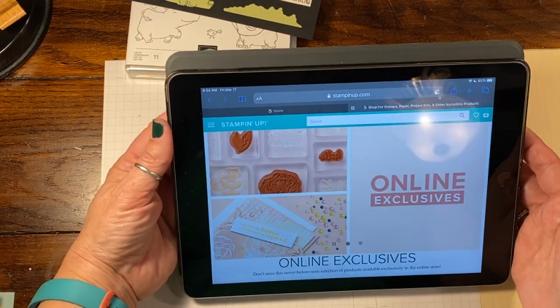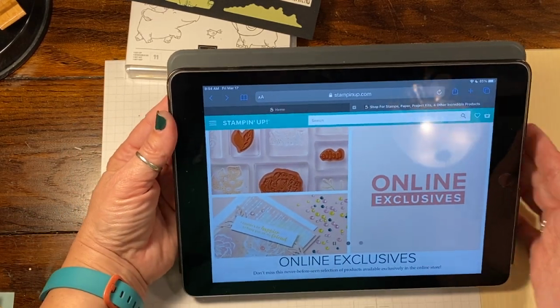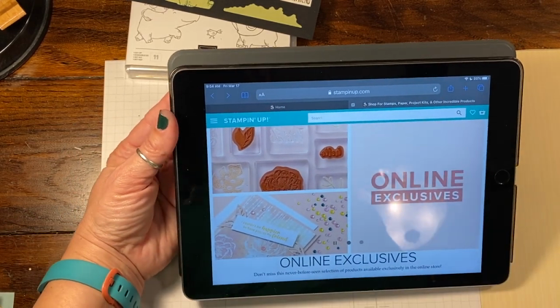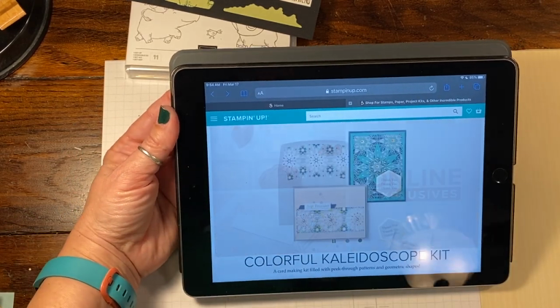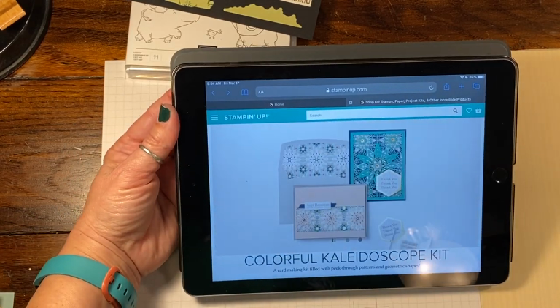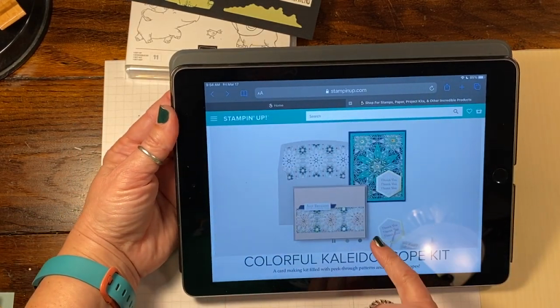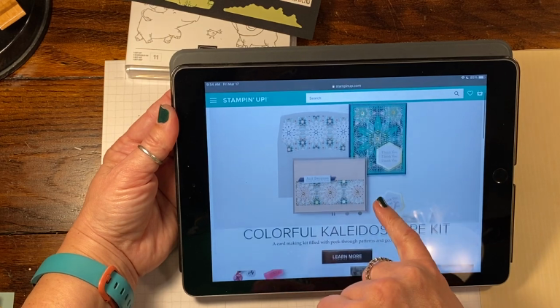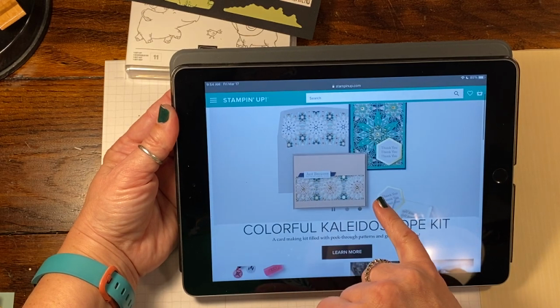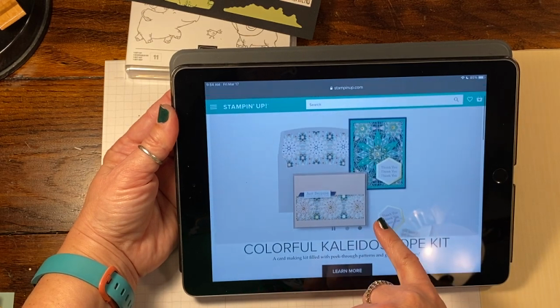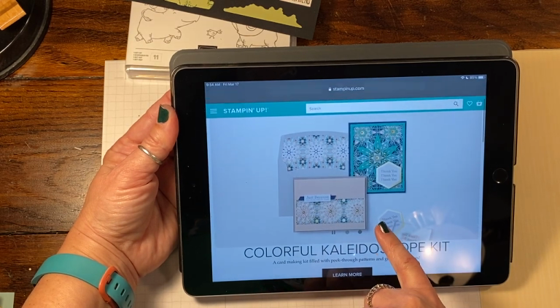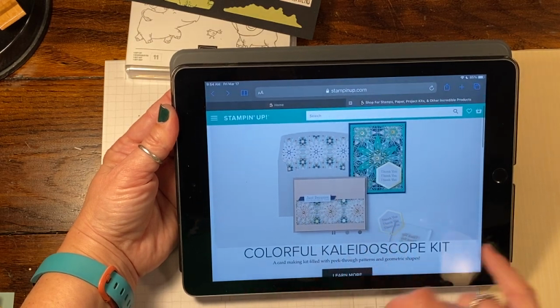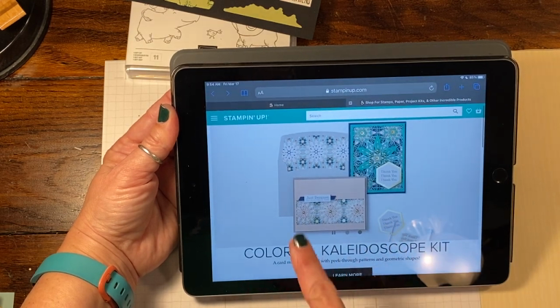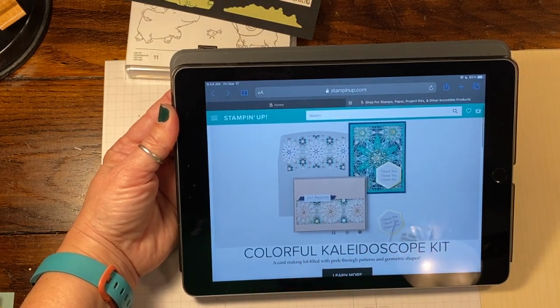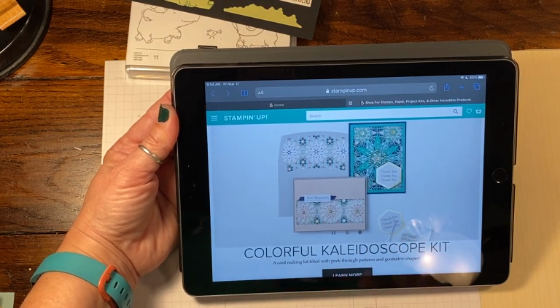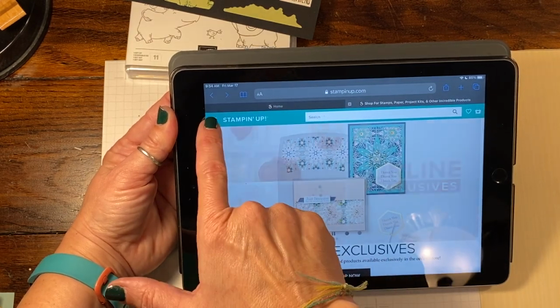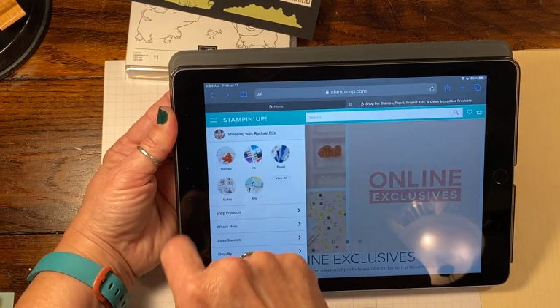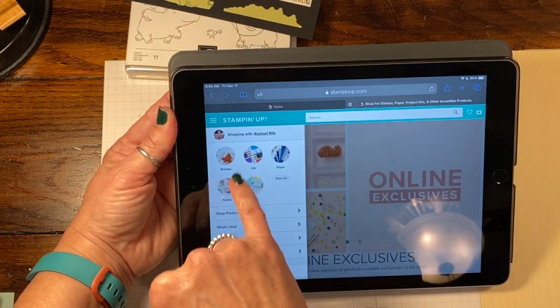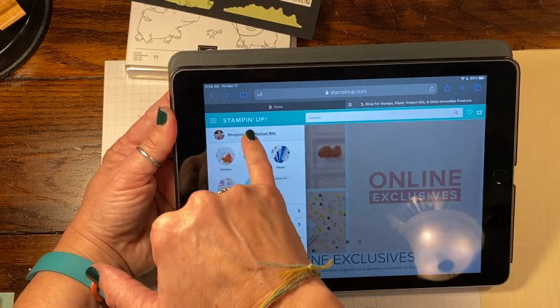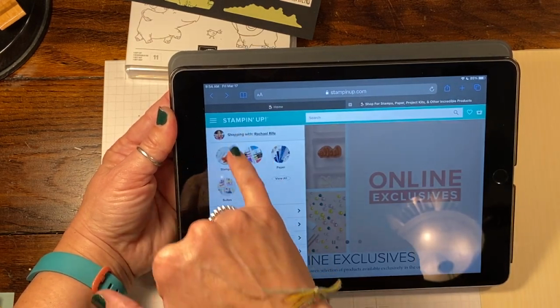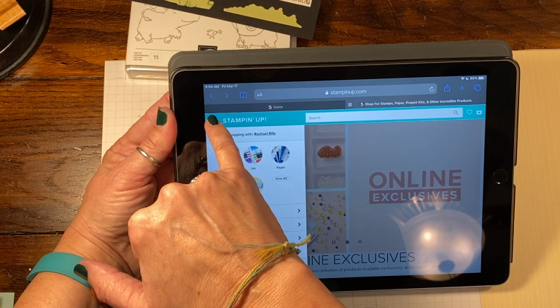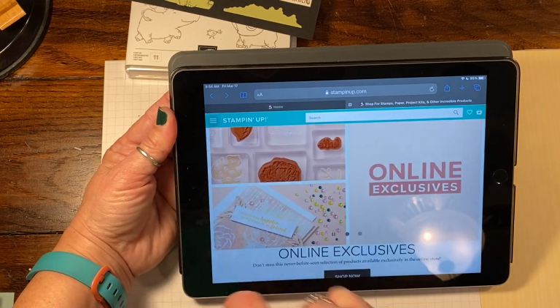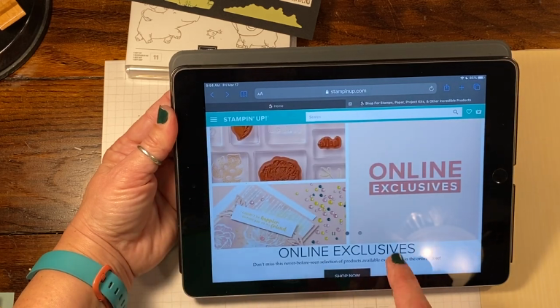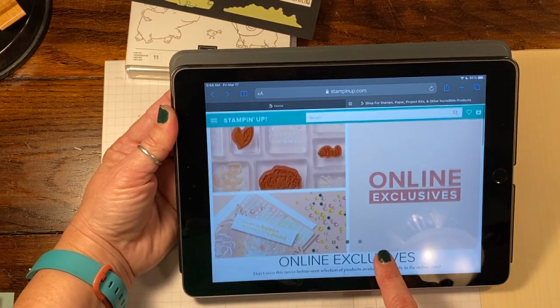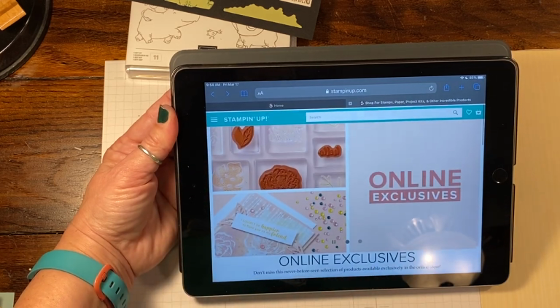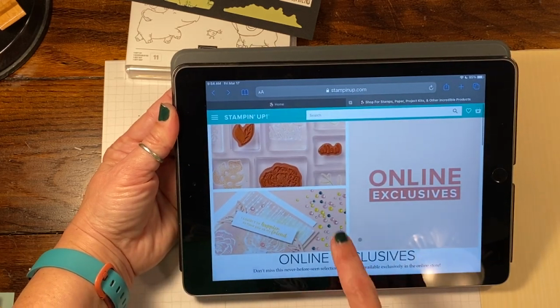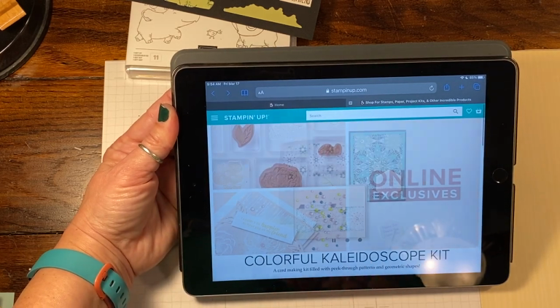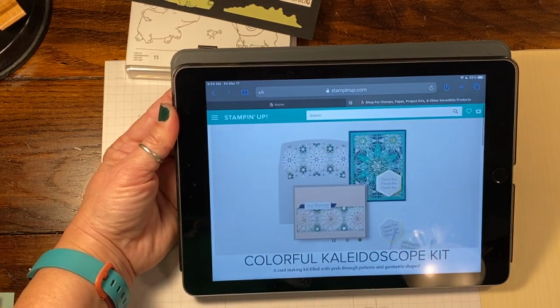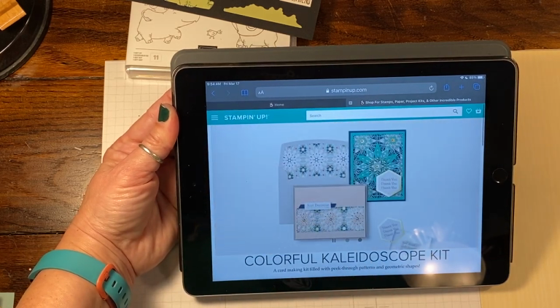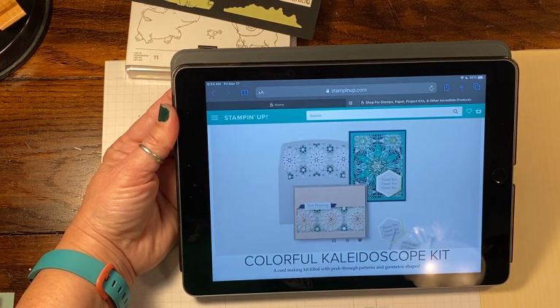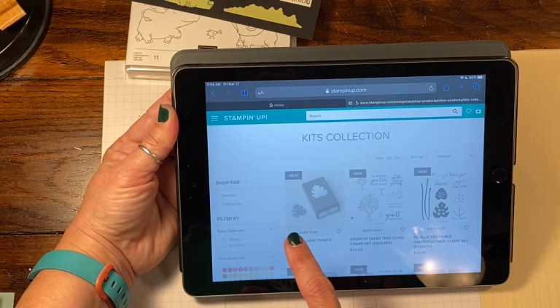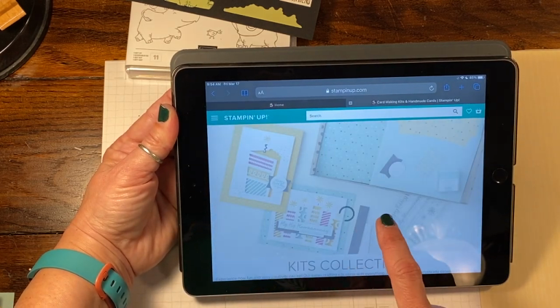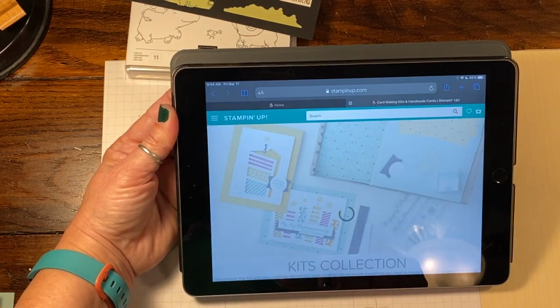They're introducing something called online exclusives. So if you go to stampinup.com, you can choose me as your demonstrator if you don't already have one. And what you're going to do is tap the online exclusives.